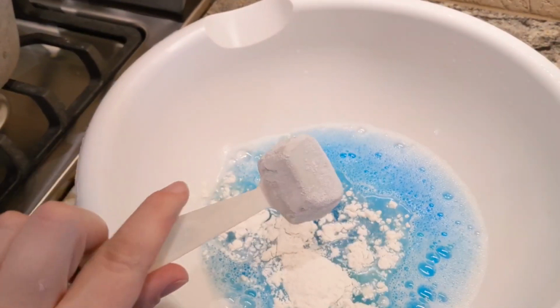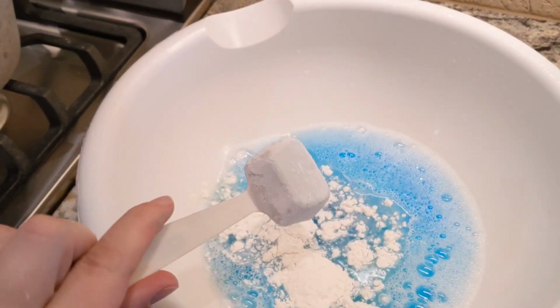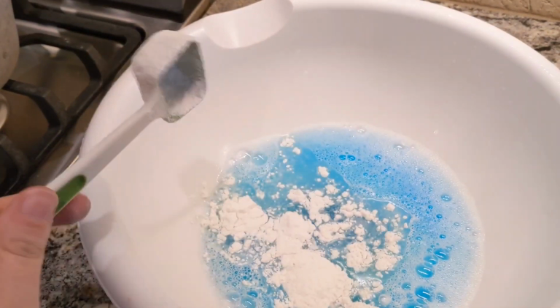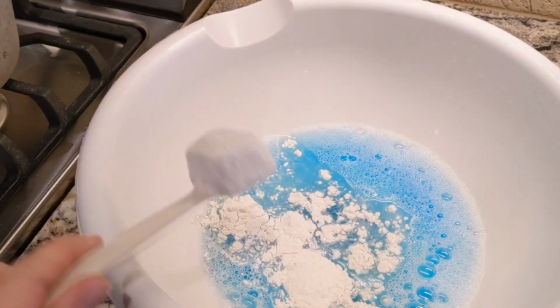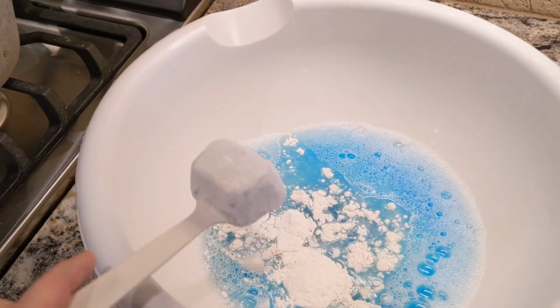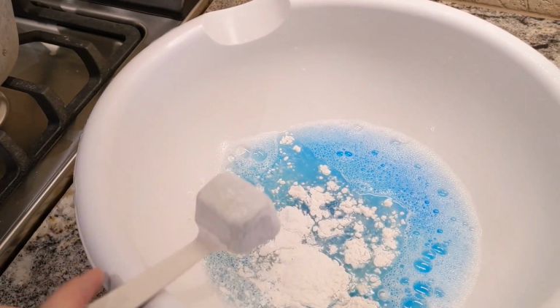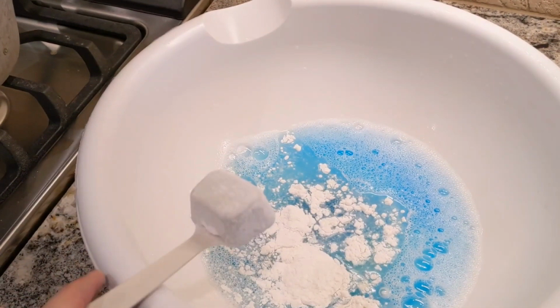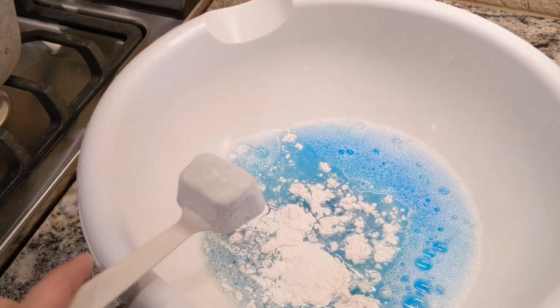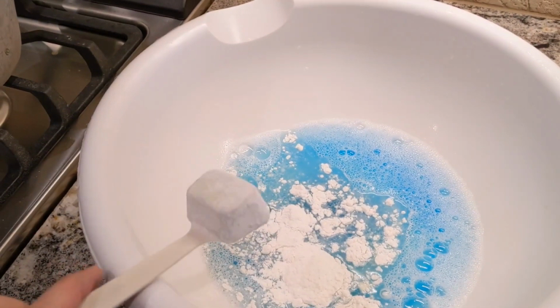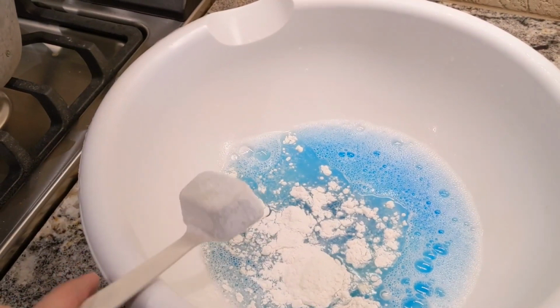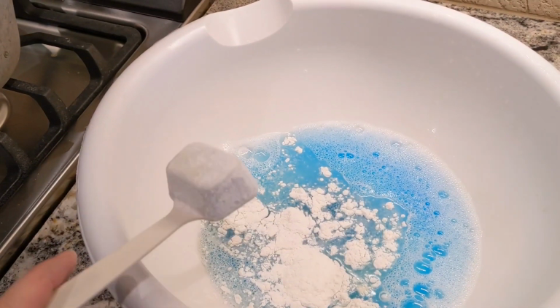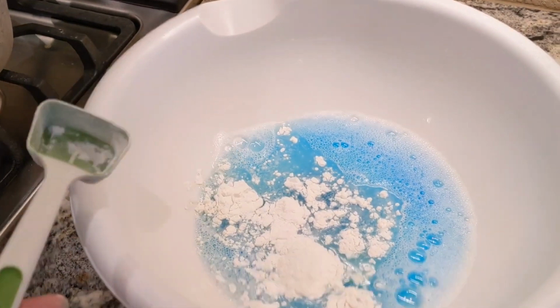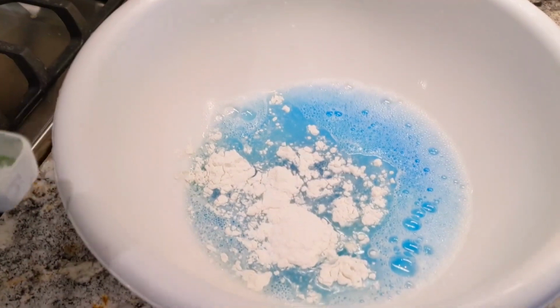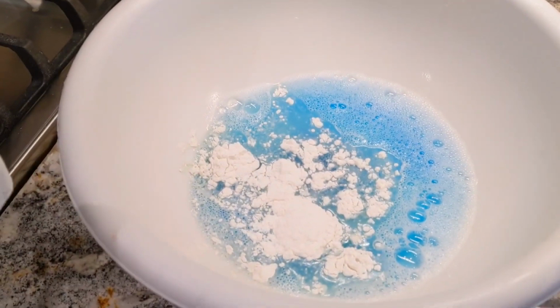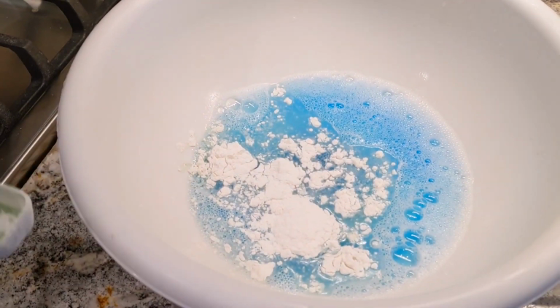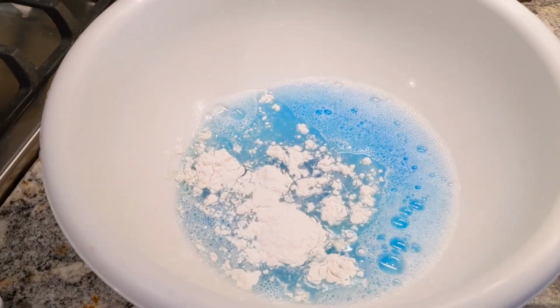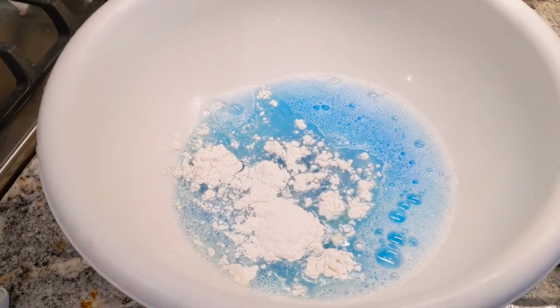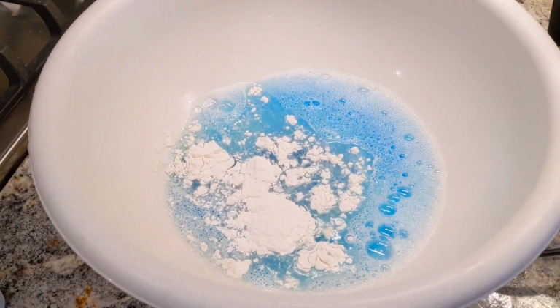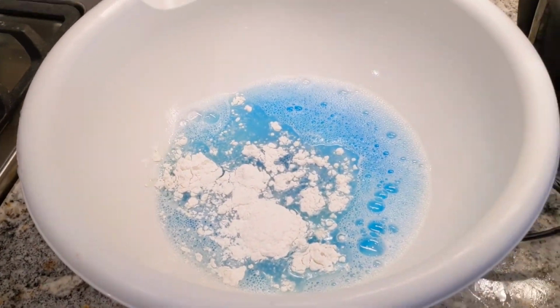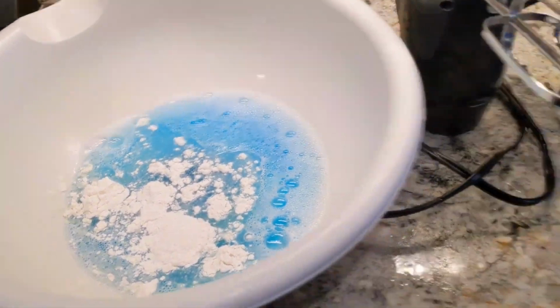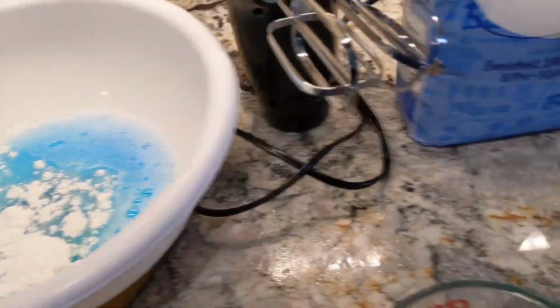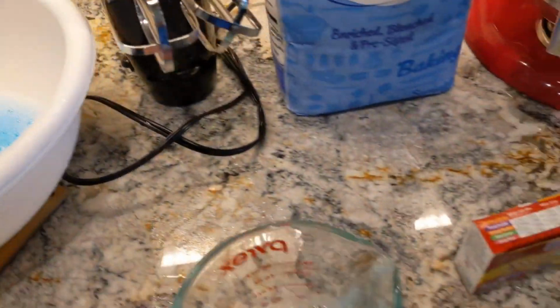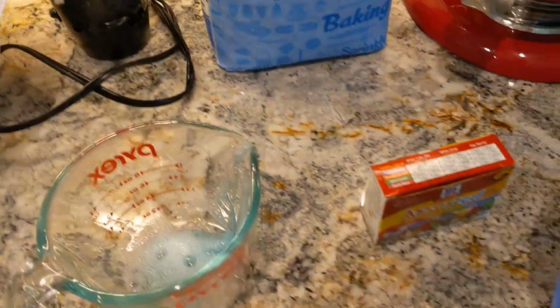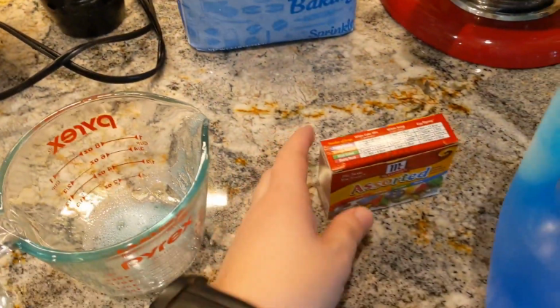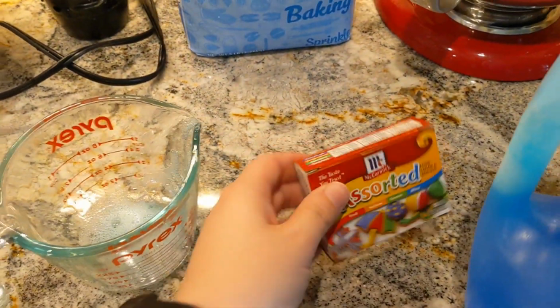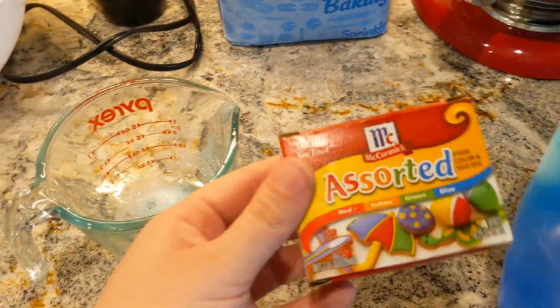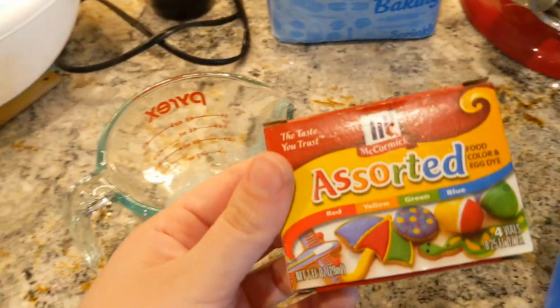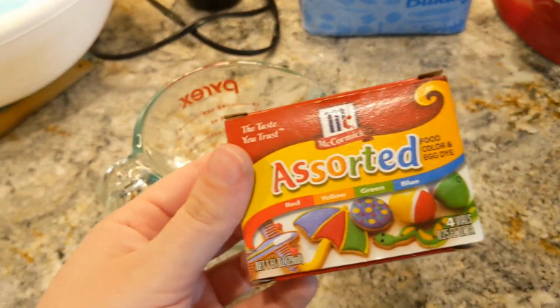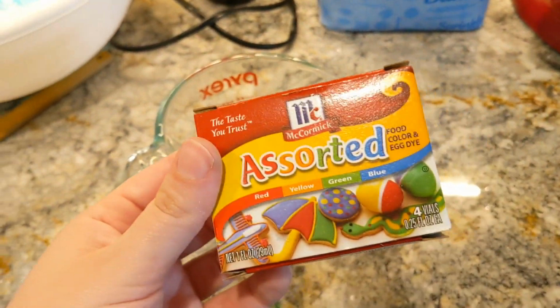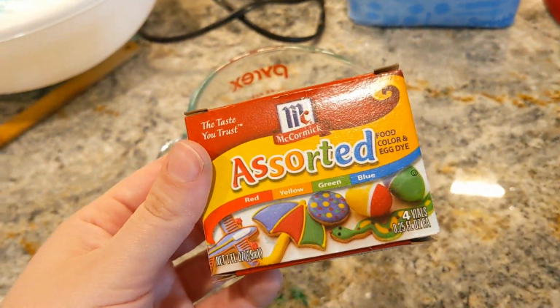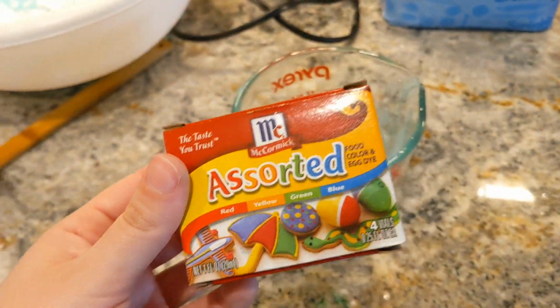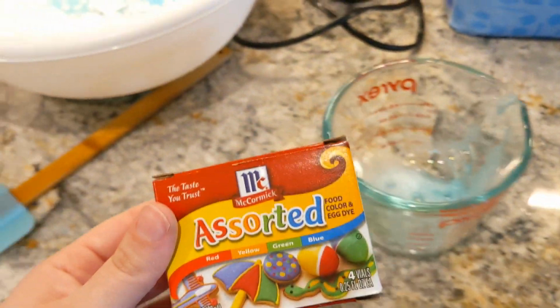Here is my second tablespoon of flour. And then on to our last ingredient, which is just some food coloring.